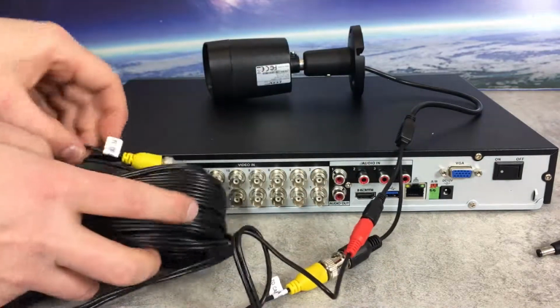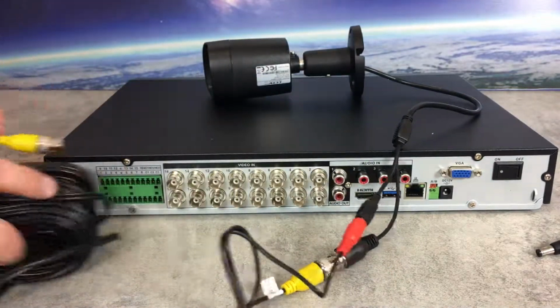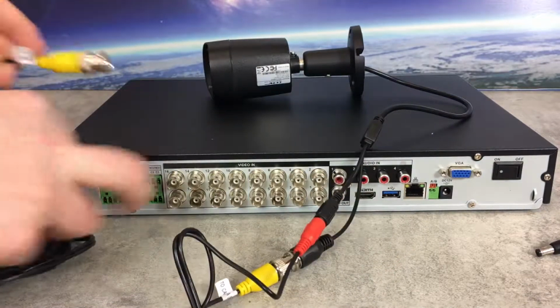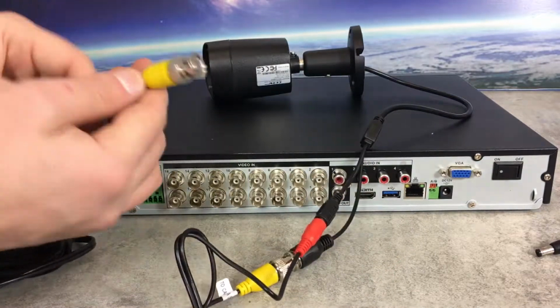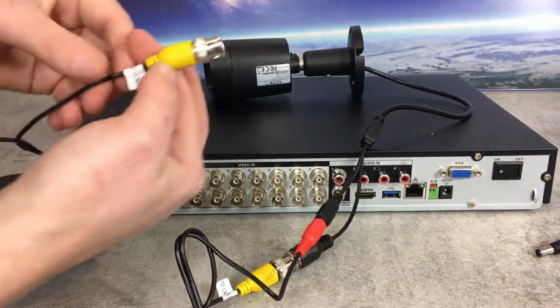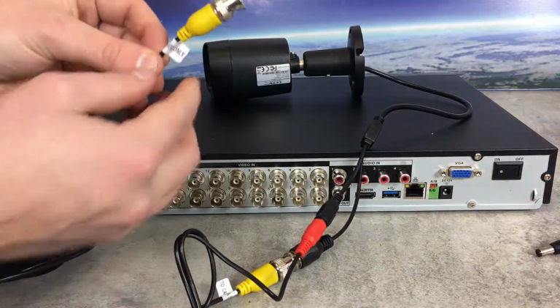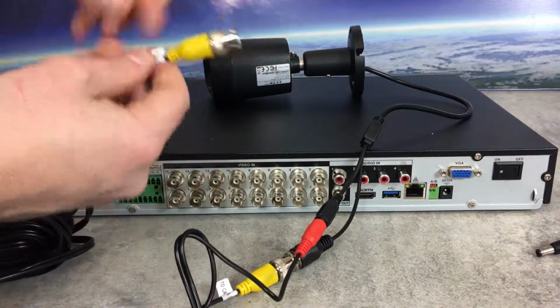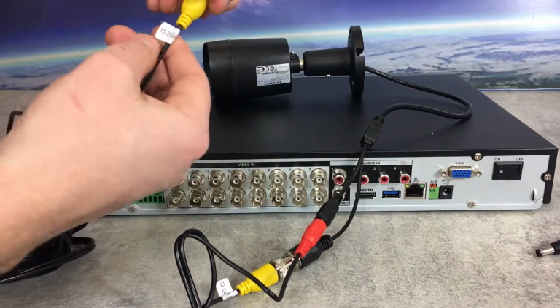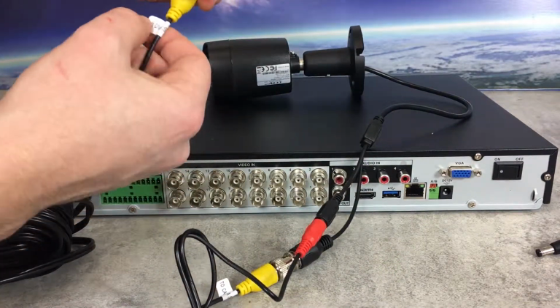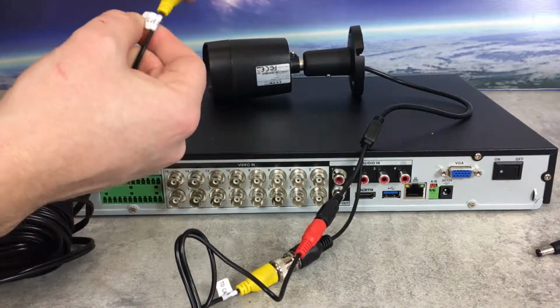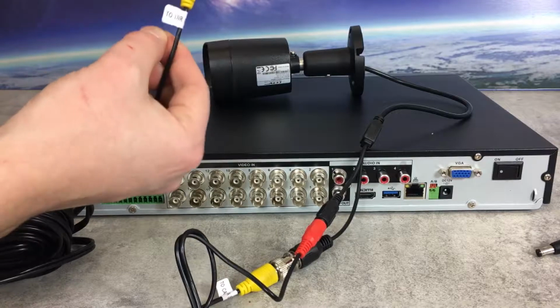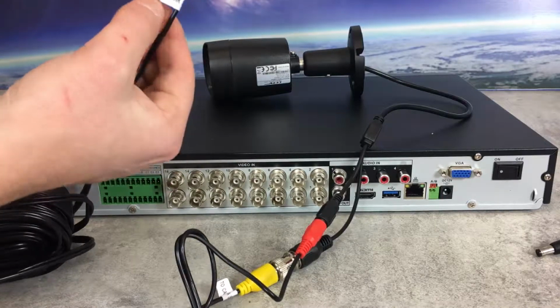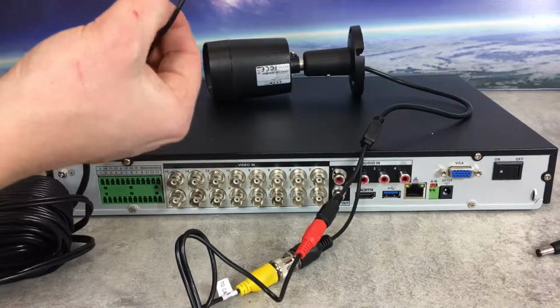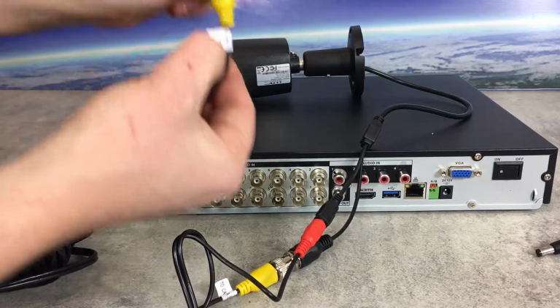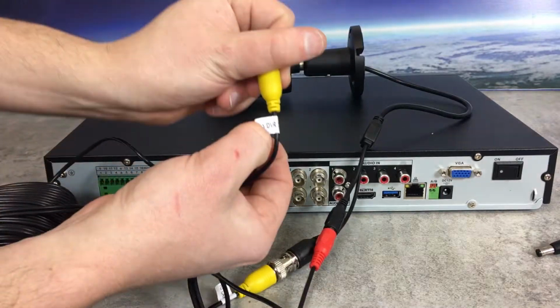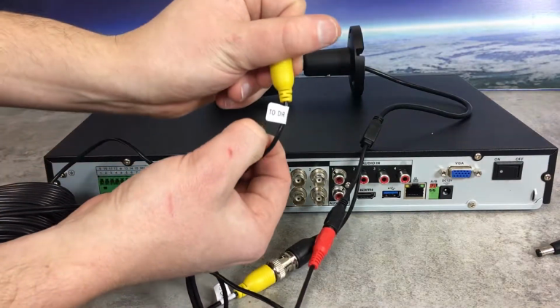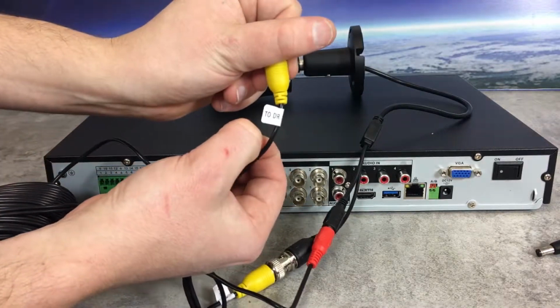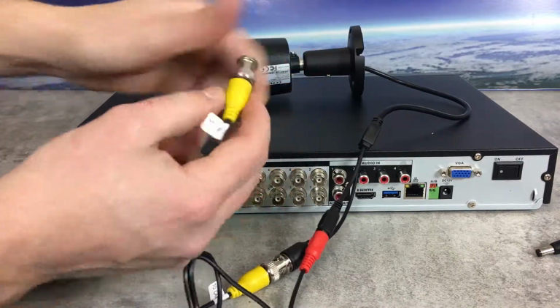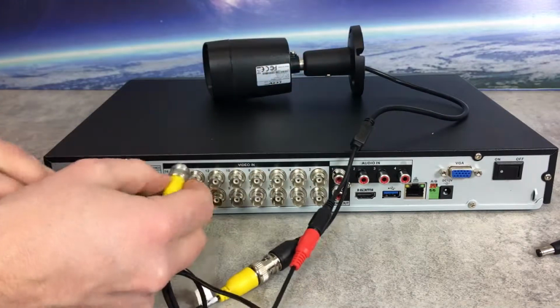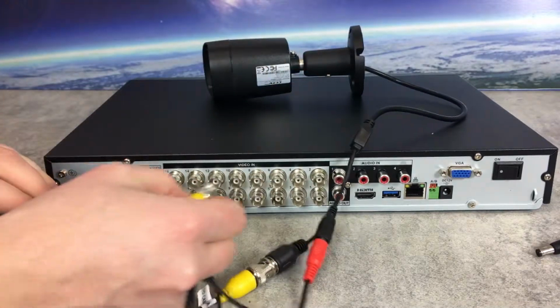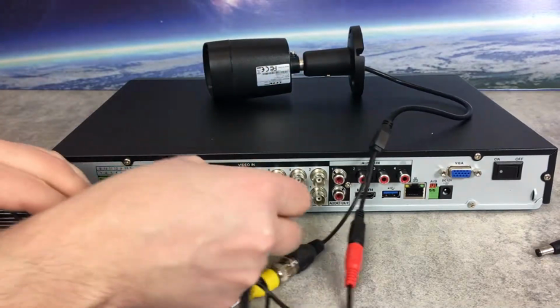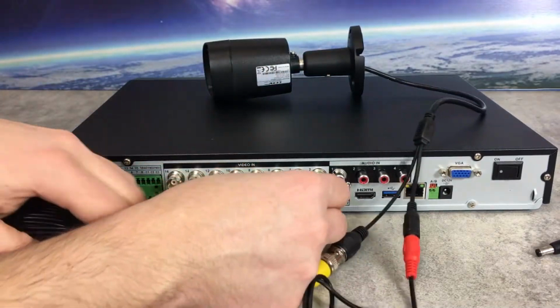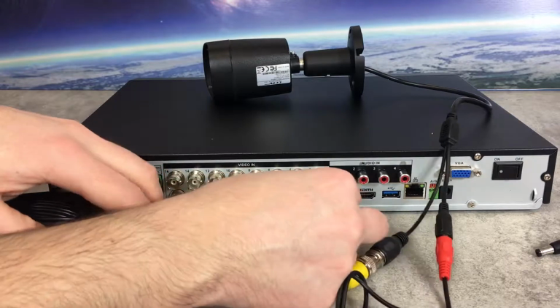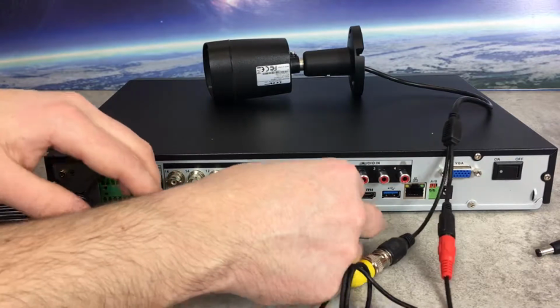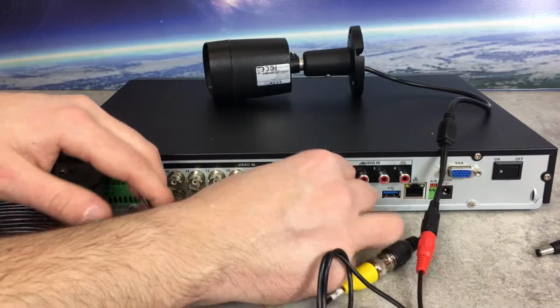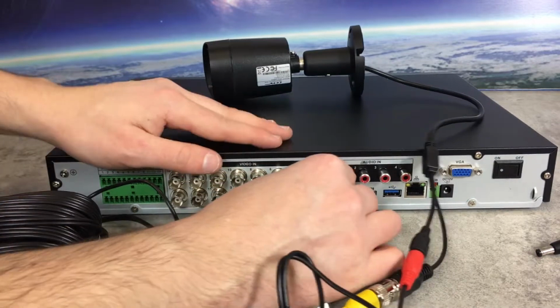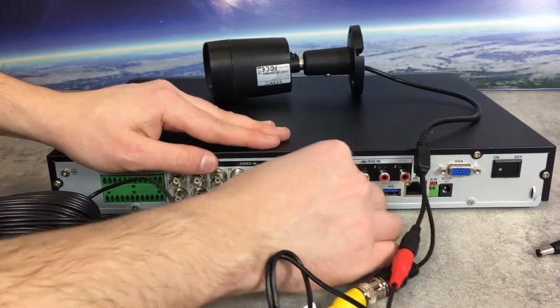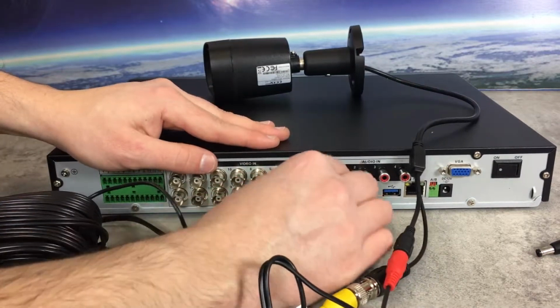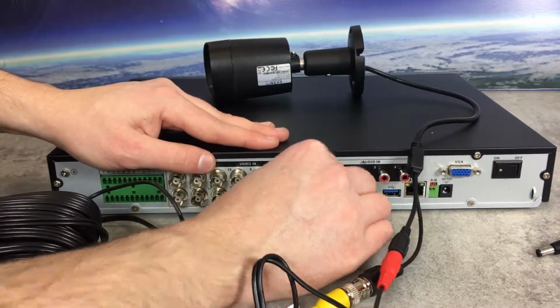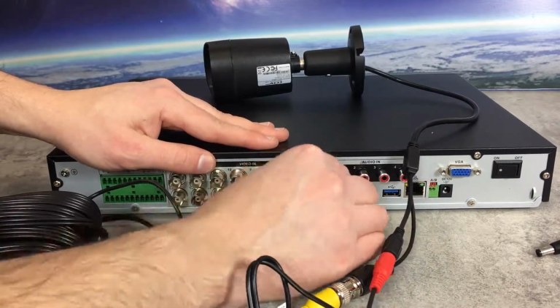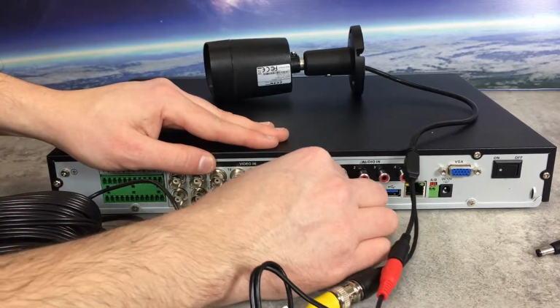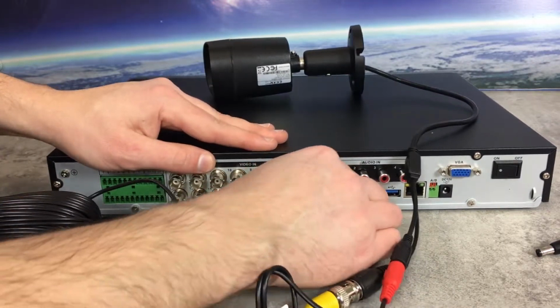Now get the DVR-side BNC connected to the unit. You should see 'DVR' labeled on the pre-made cables. Connect that by twisting it on.